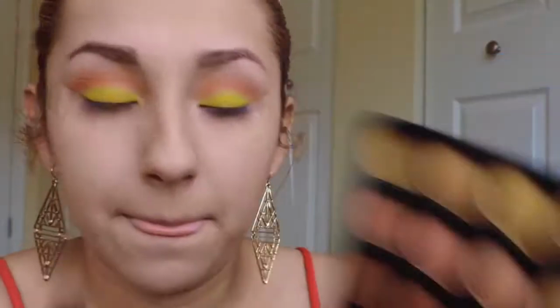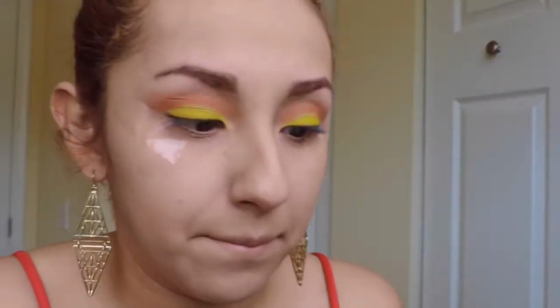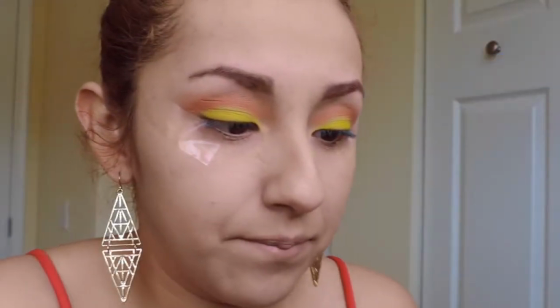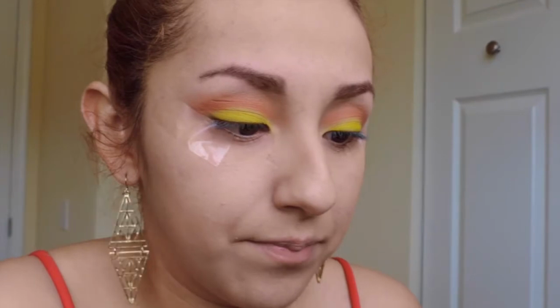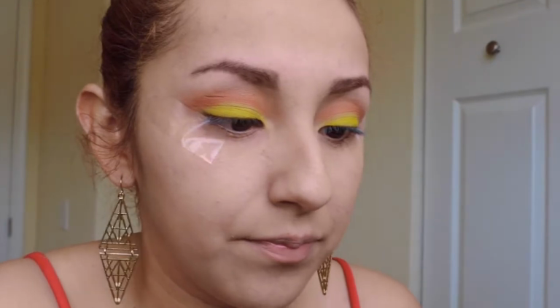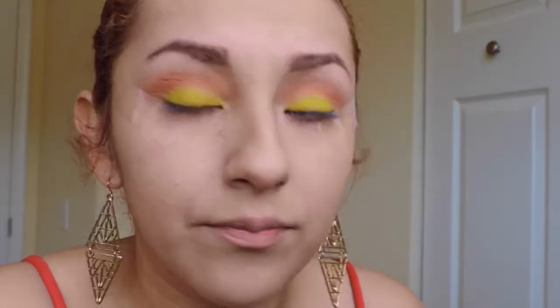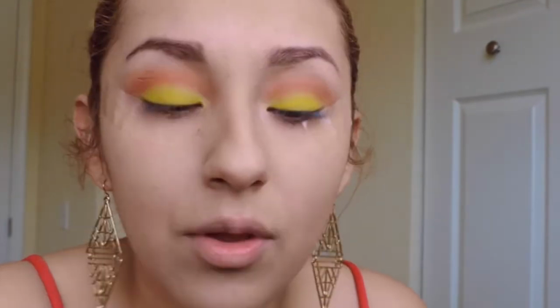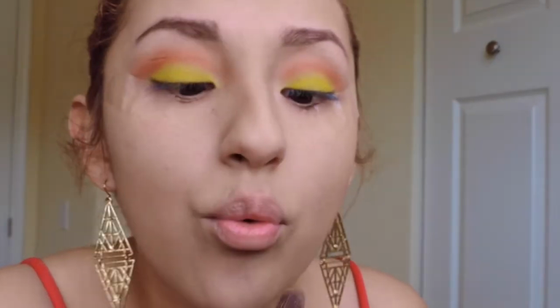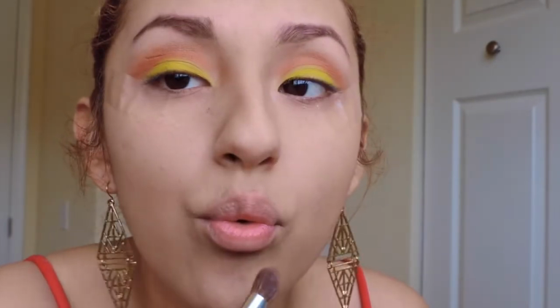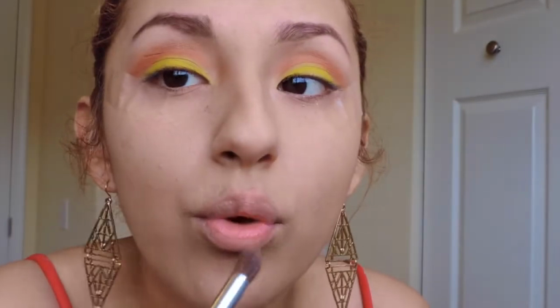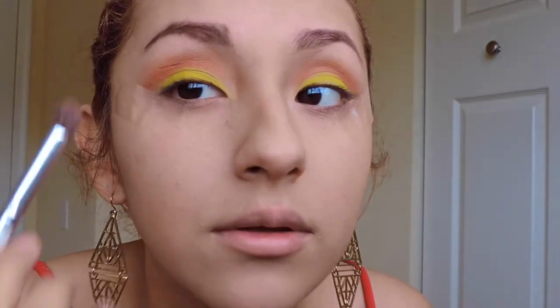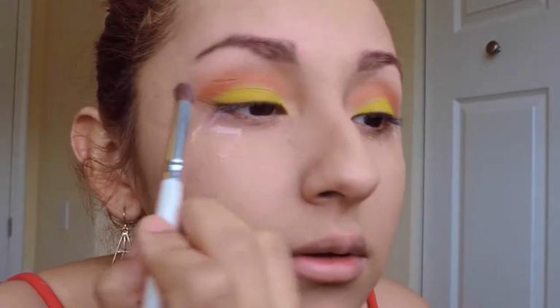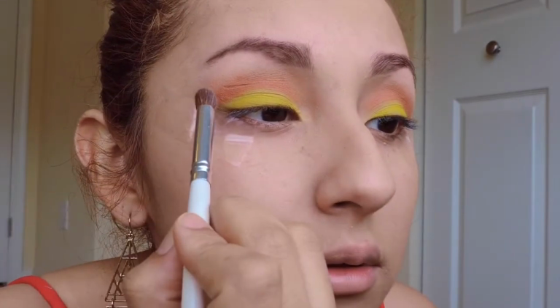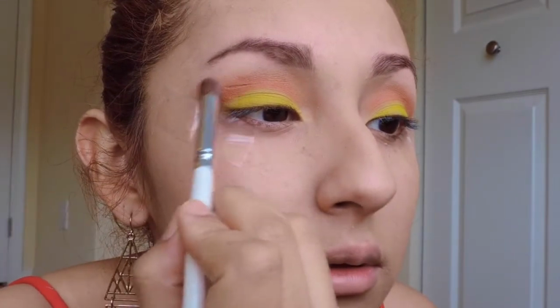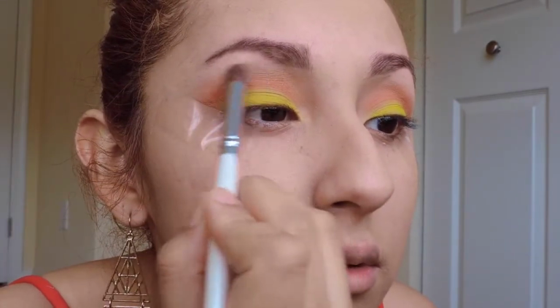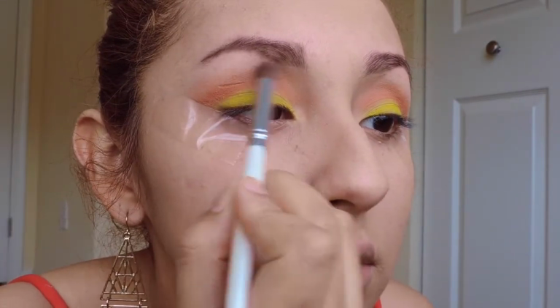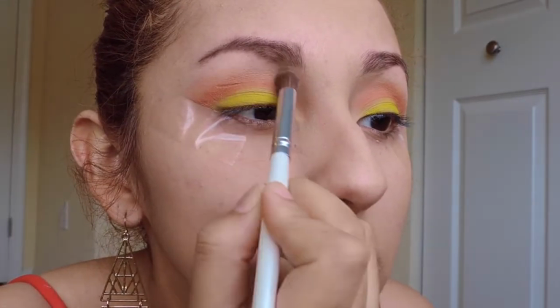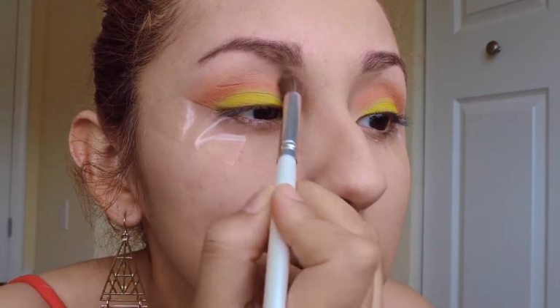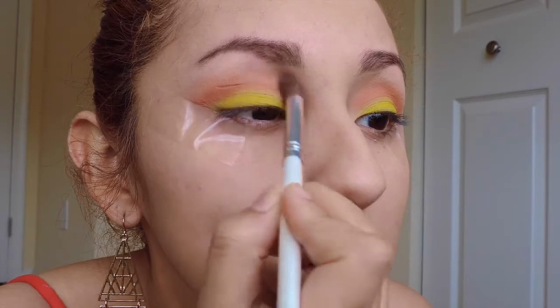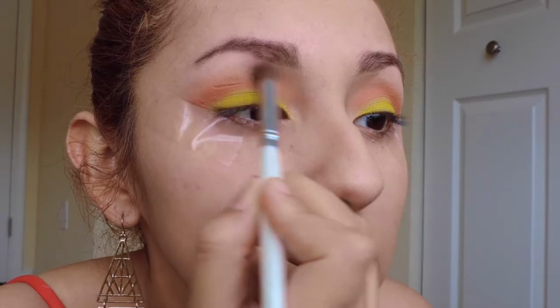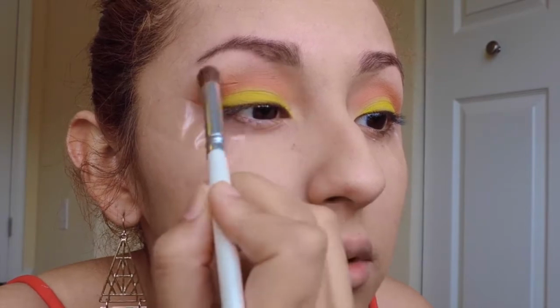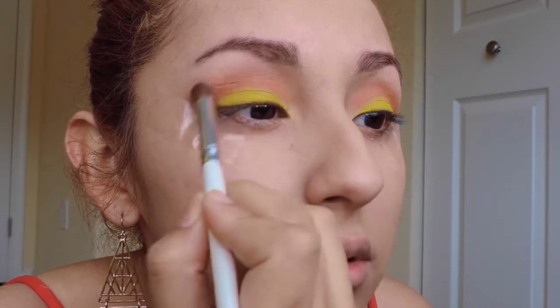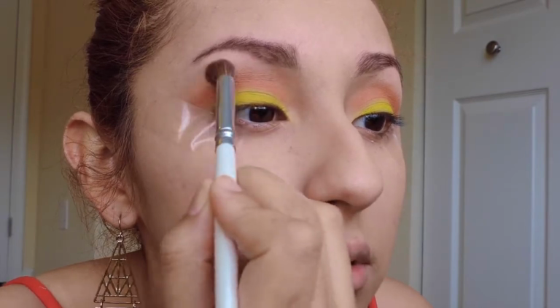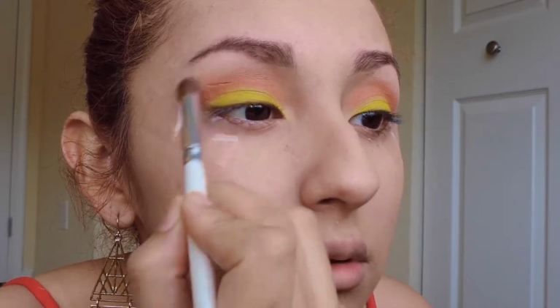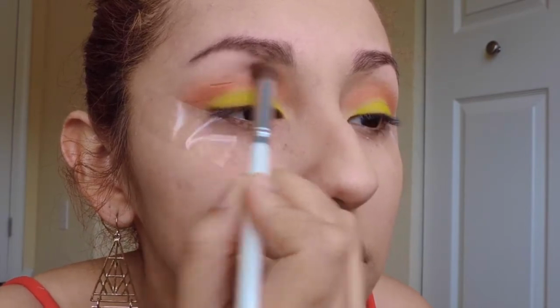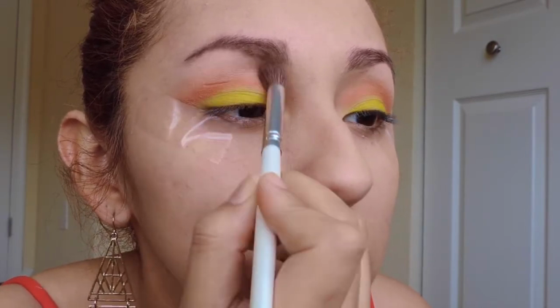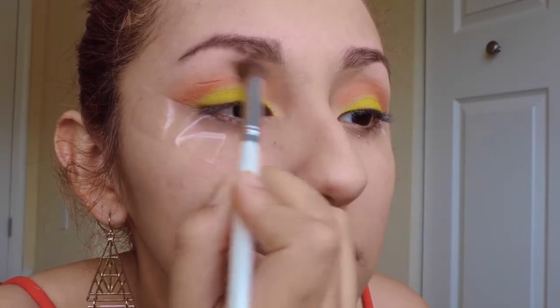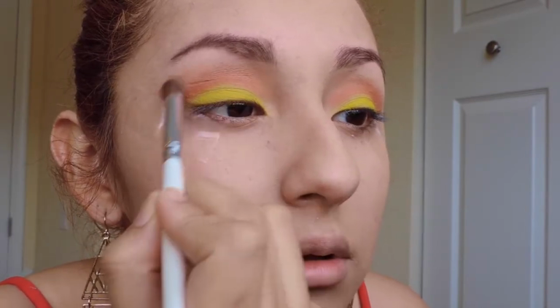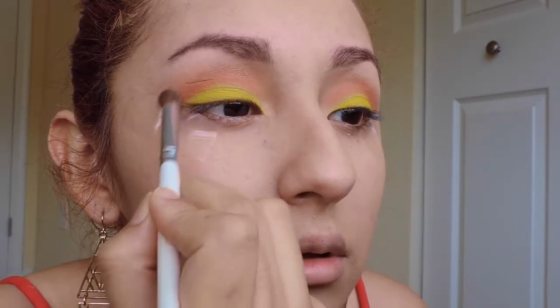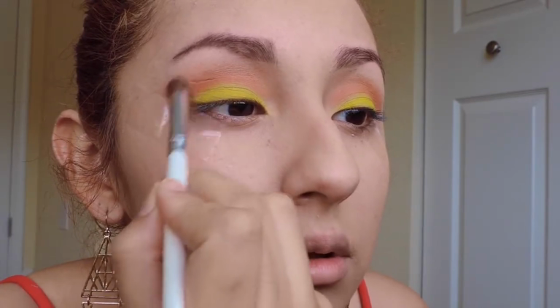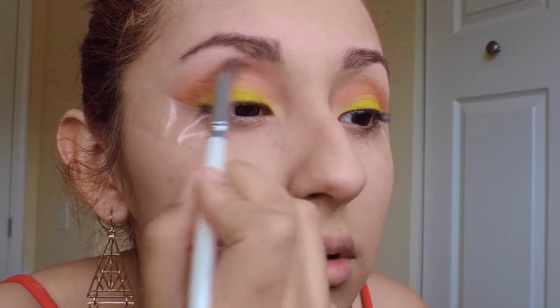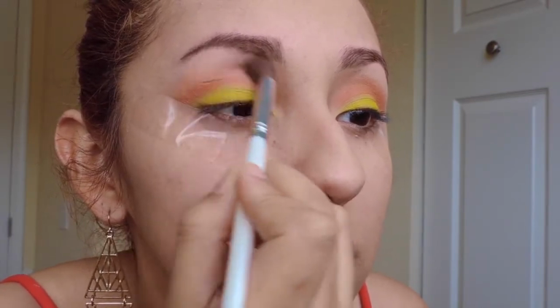Now take that light peach color that you used in the beginning — your transition color — and you're gonna go over the crease. Just make sure to blend it out so there won't be any harsh lines.